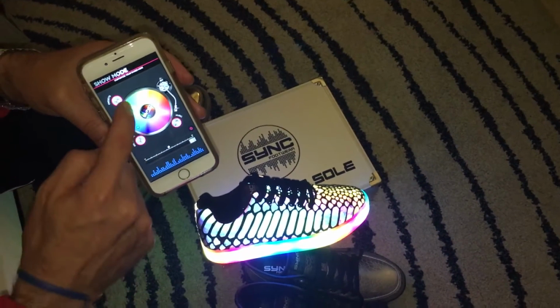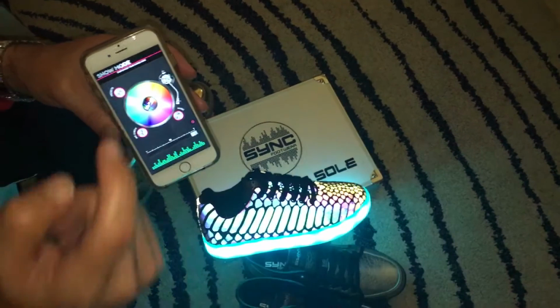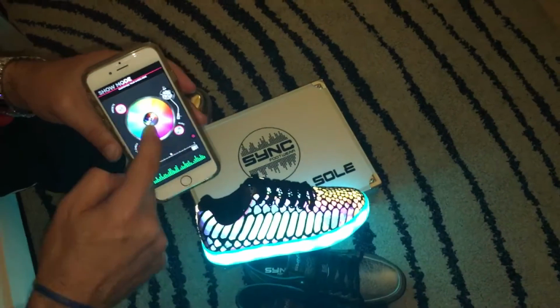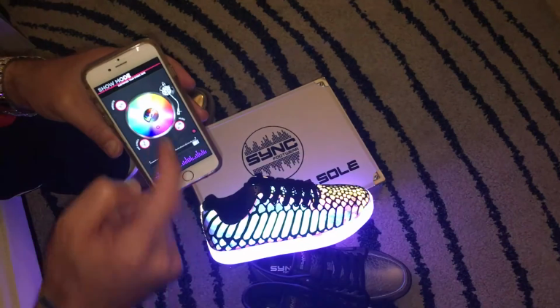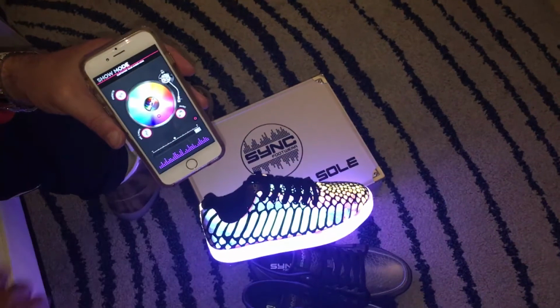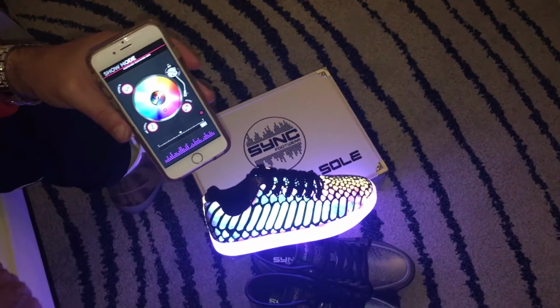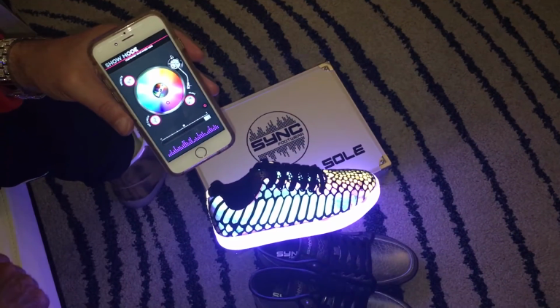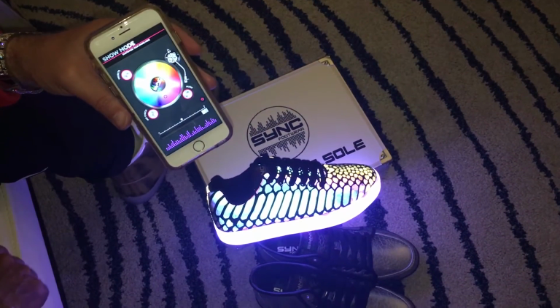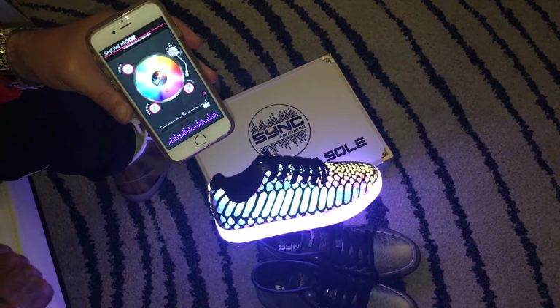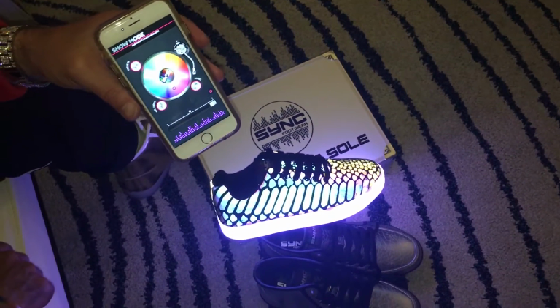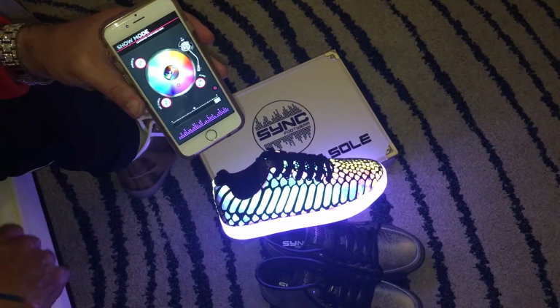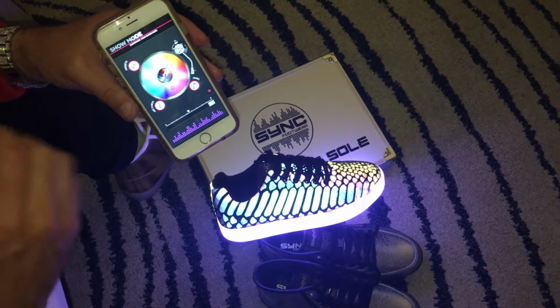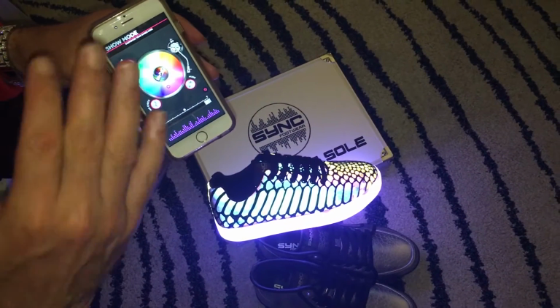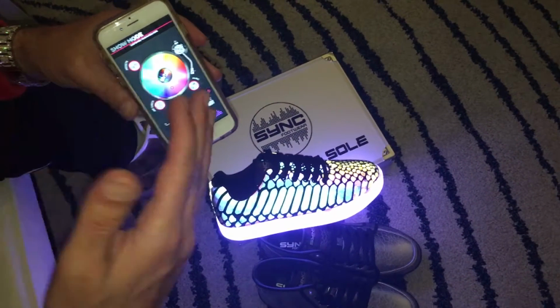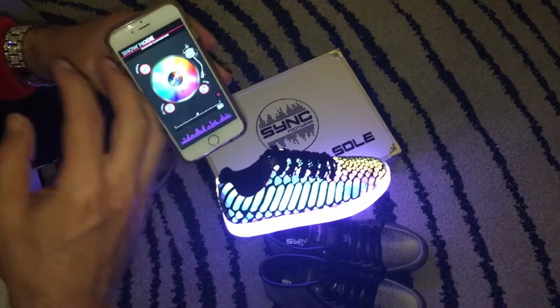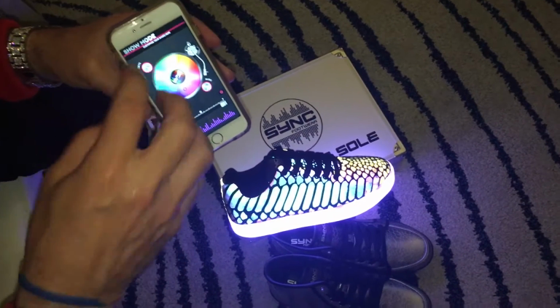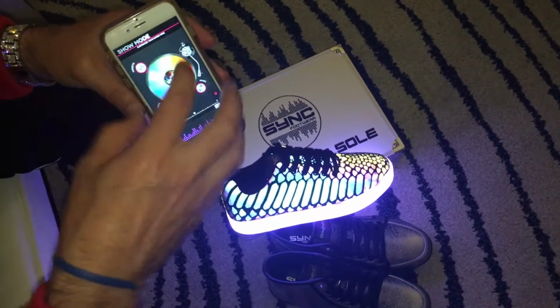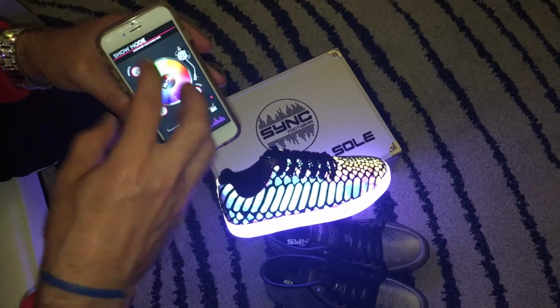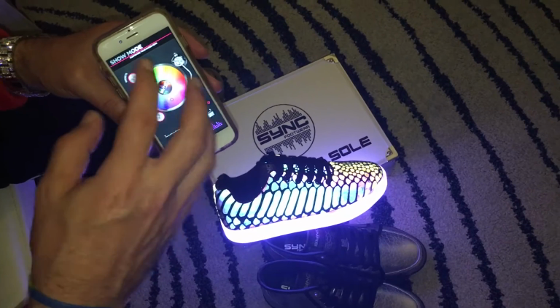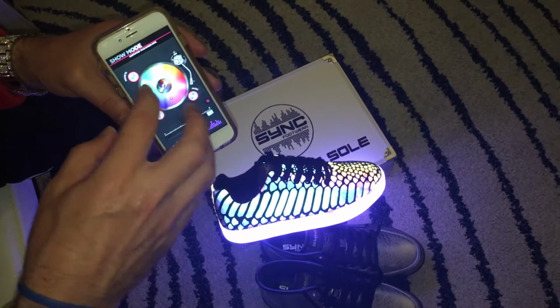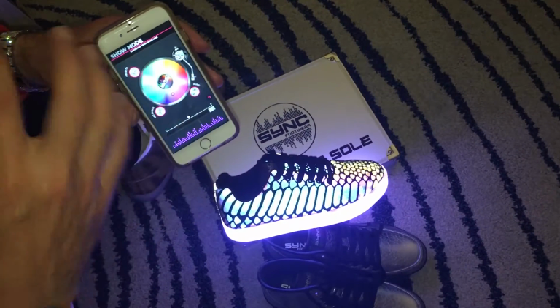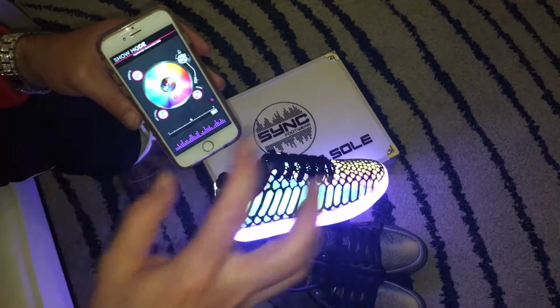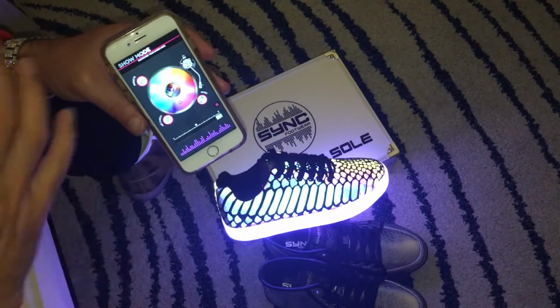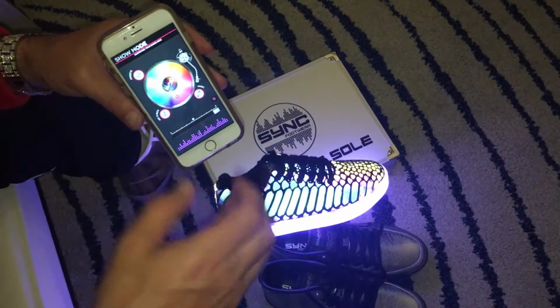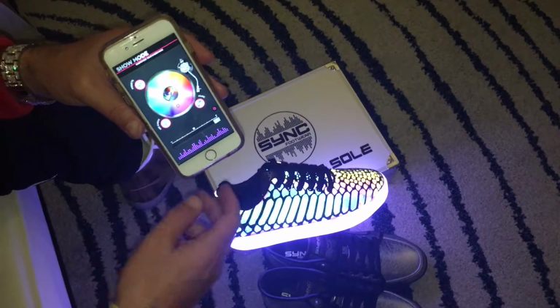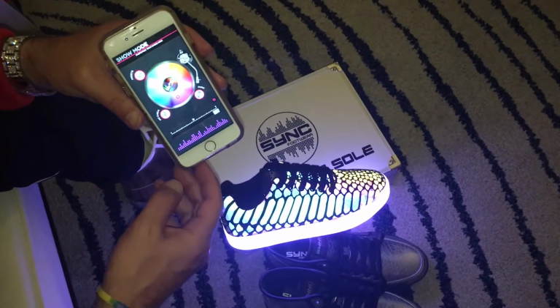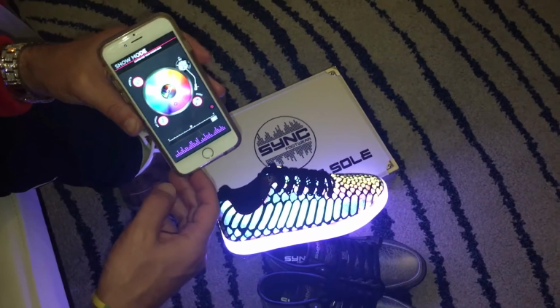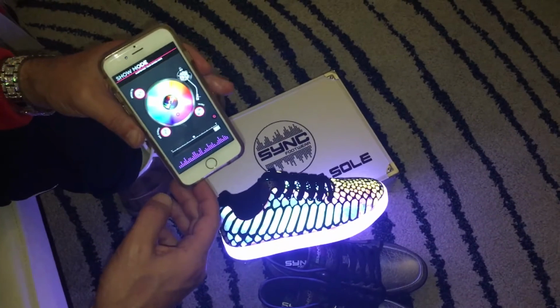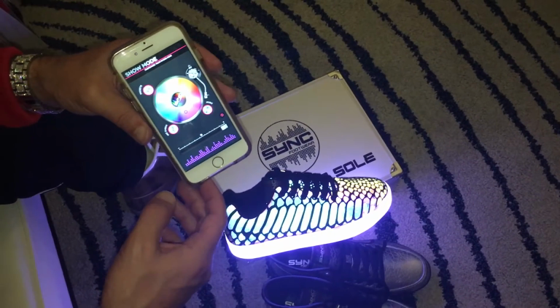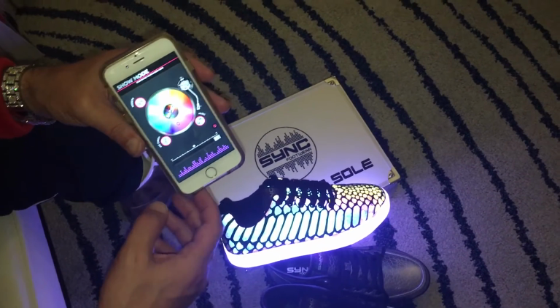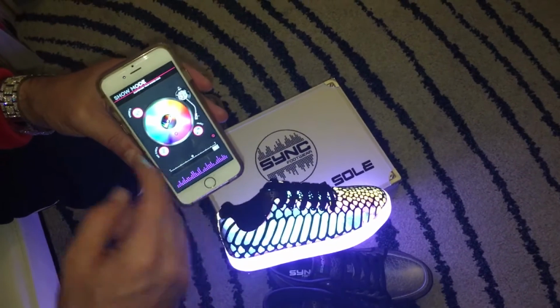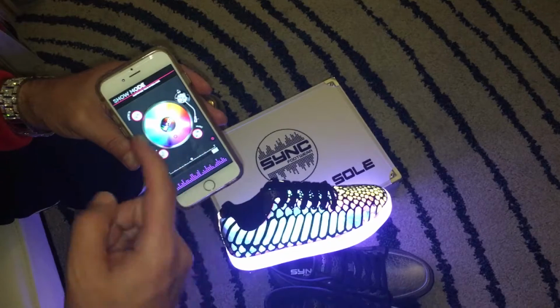What I usually like to do is go back to solid color mode. From the solid color mode, you get access to all the other different functions of the app.